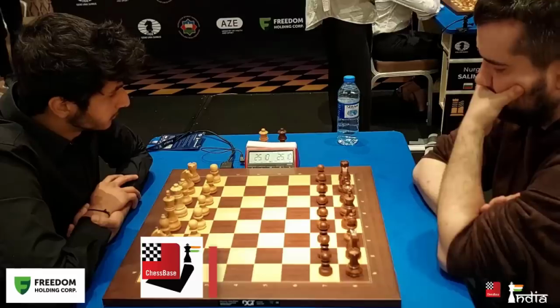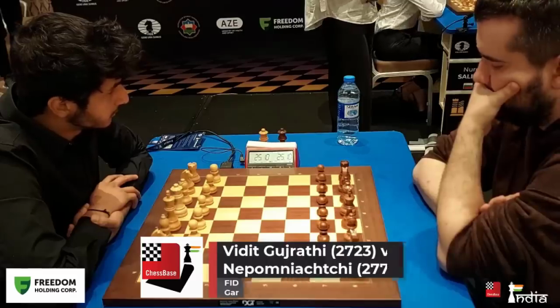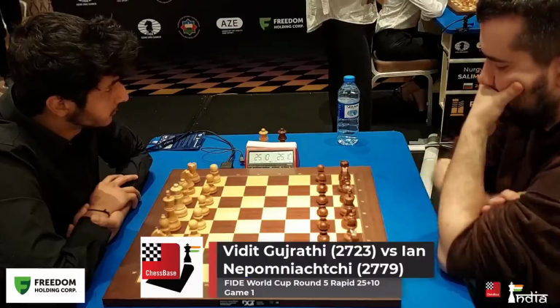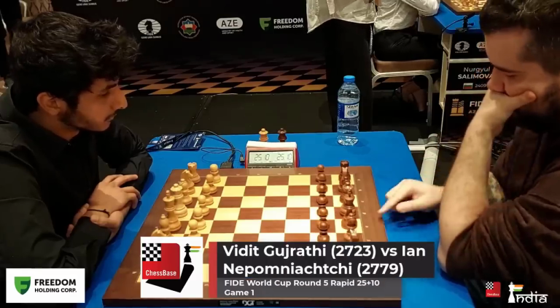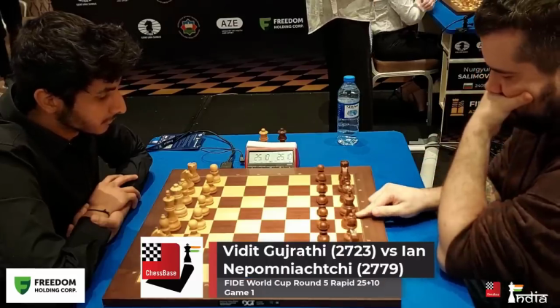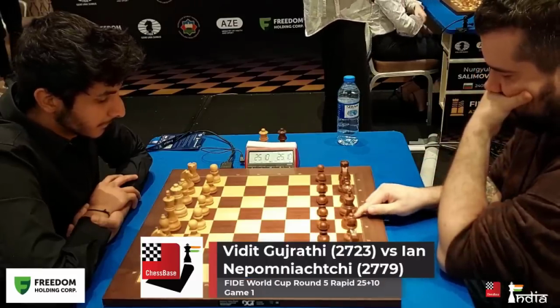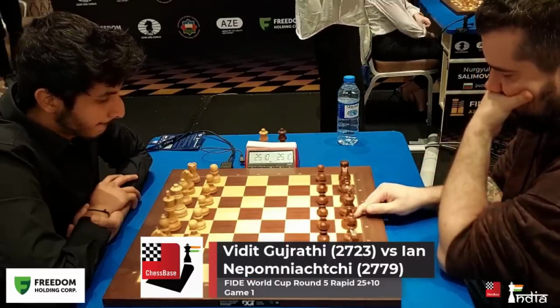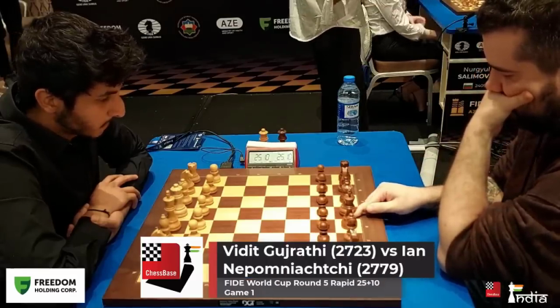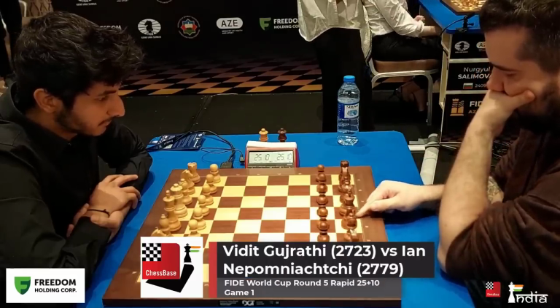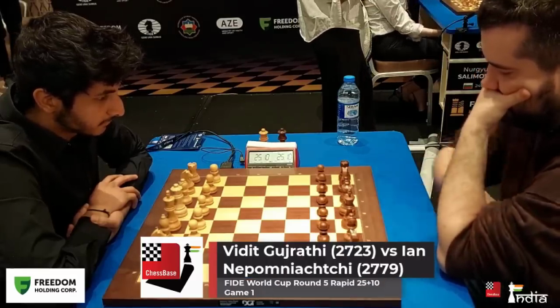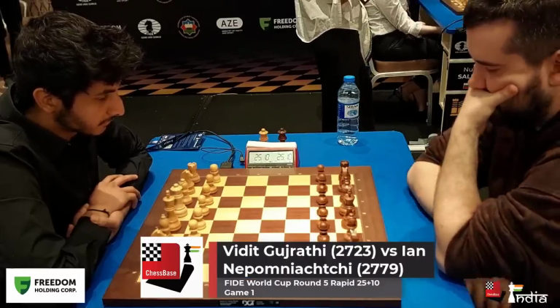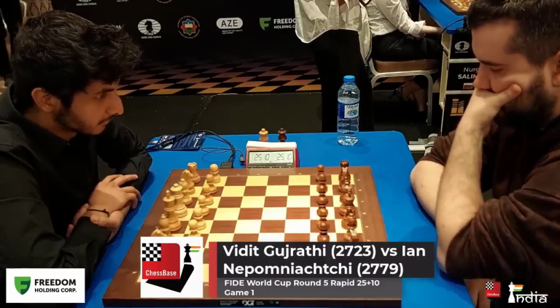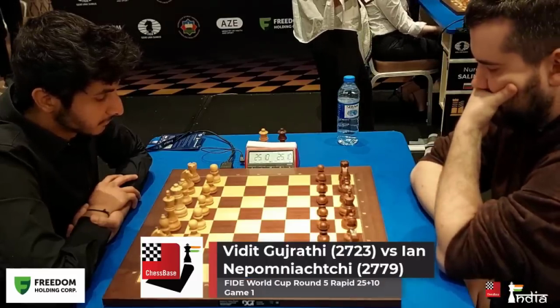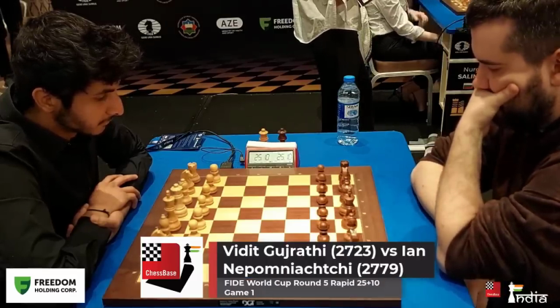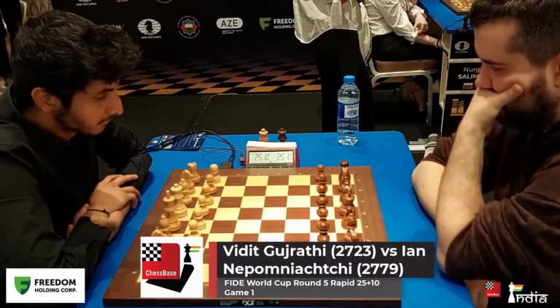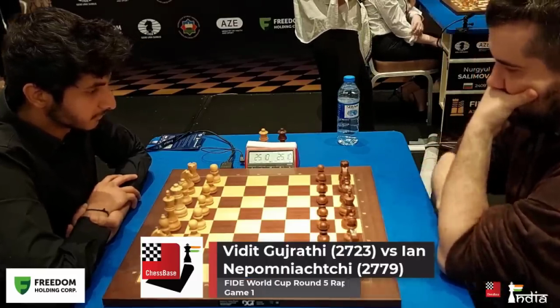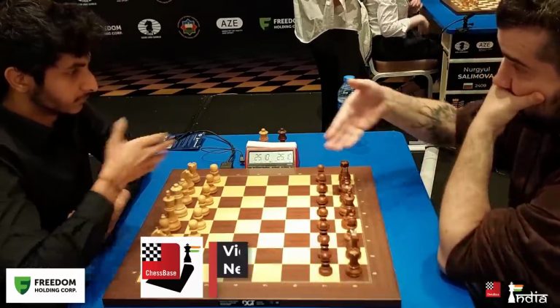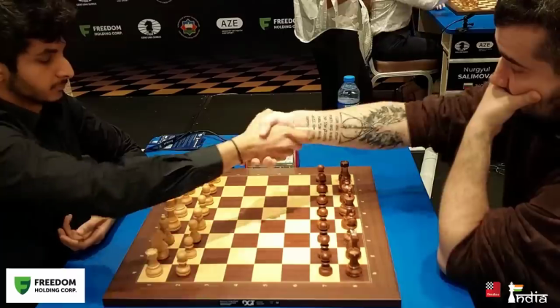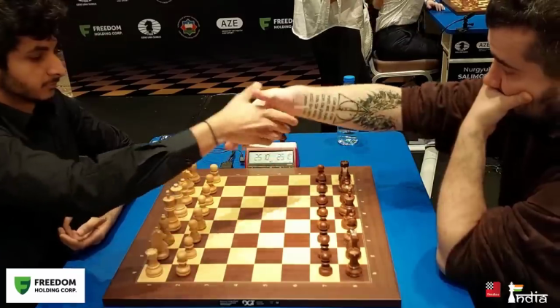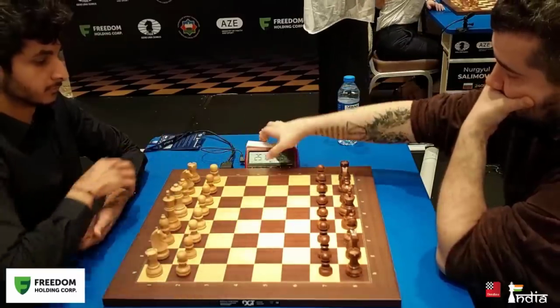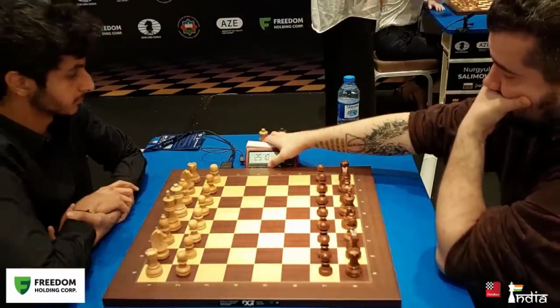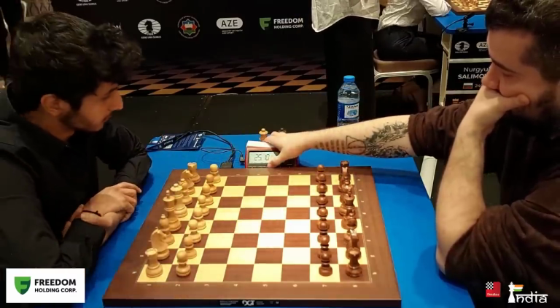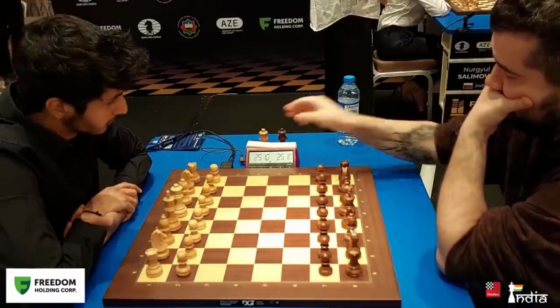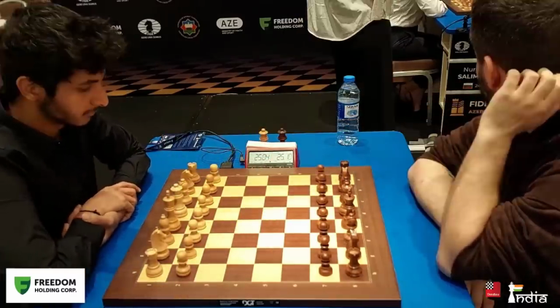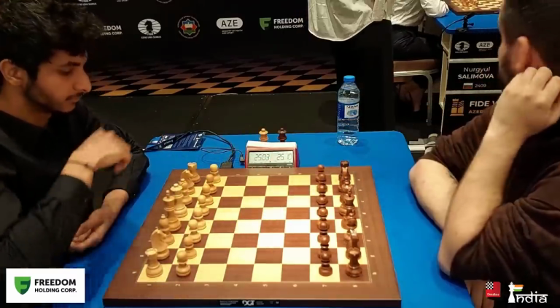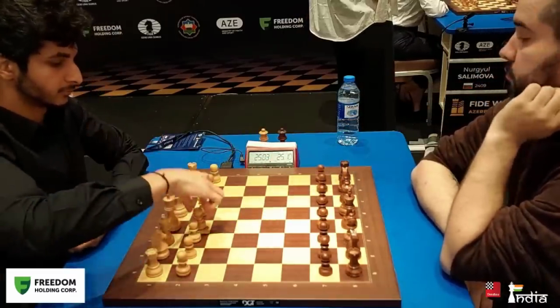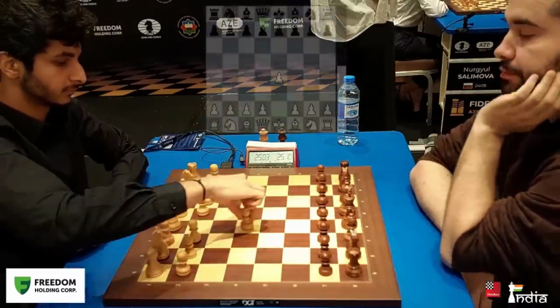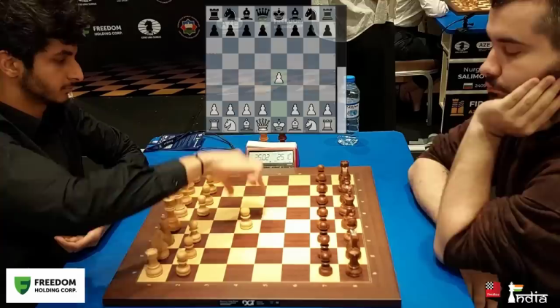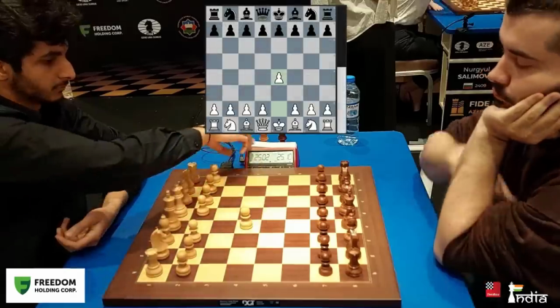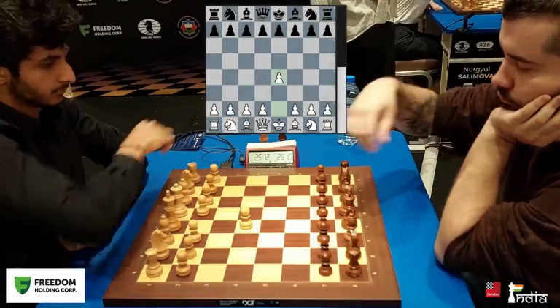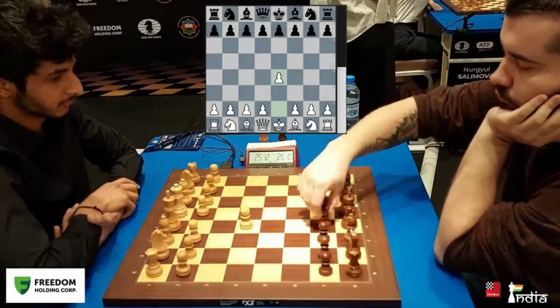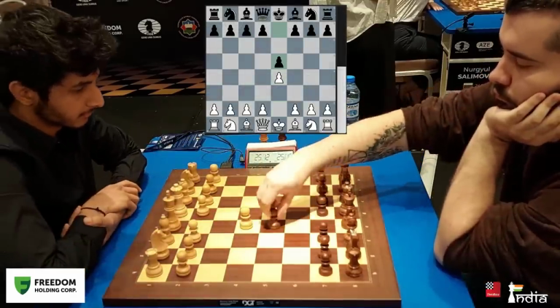First game of the tie-break between Vidit Gujarati and Yan Nepomniachtchi. Vidit has the white pieces. The classical segment ended in two draws. Now, the first game — Vidit has the white pieces and opens with 1.e4.